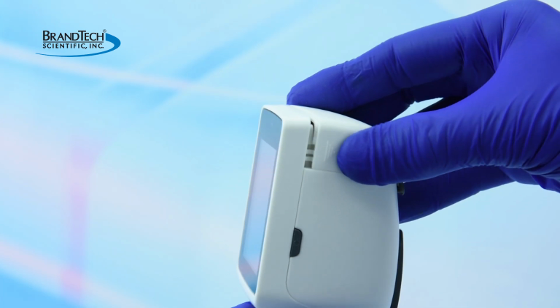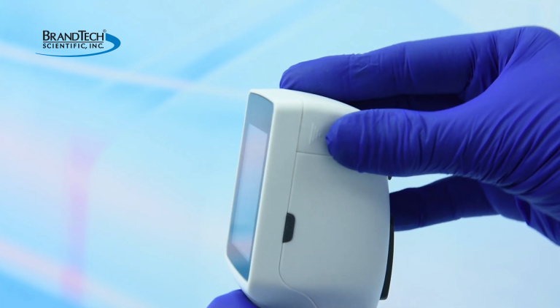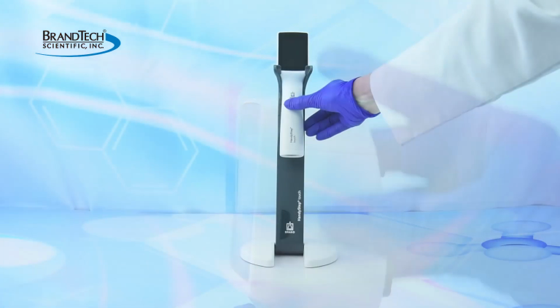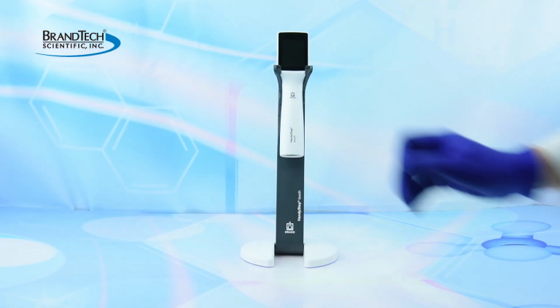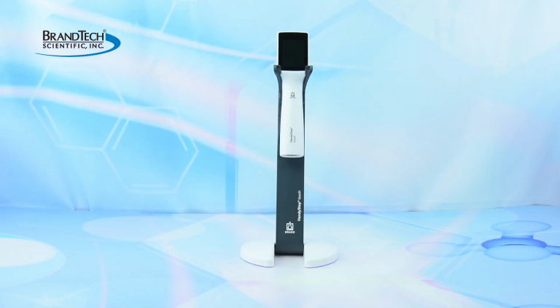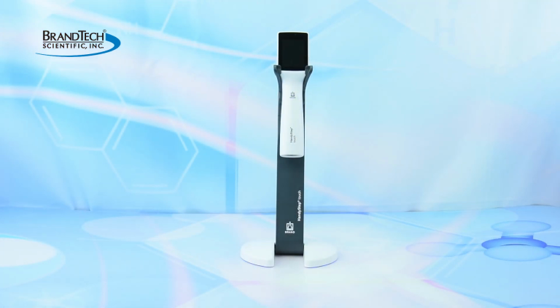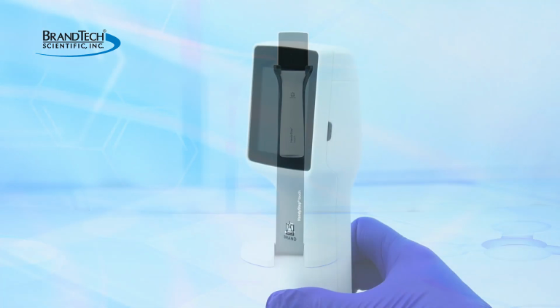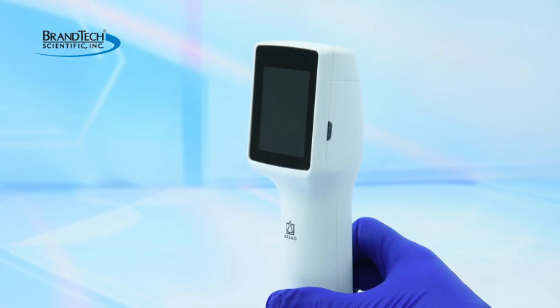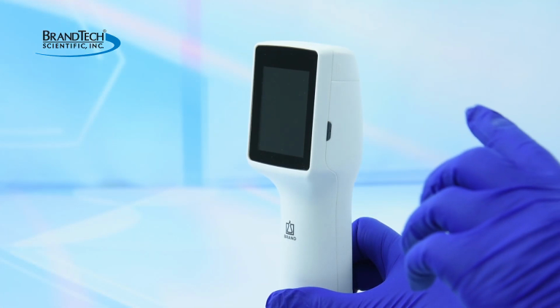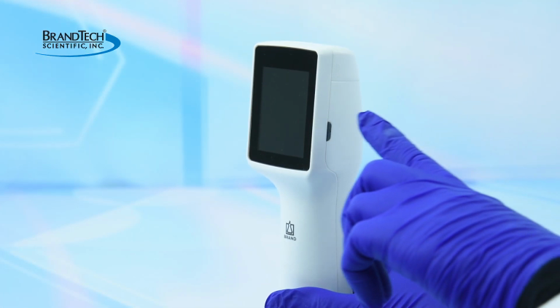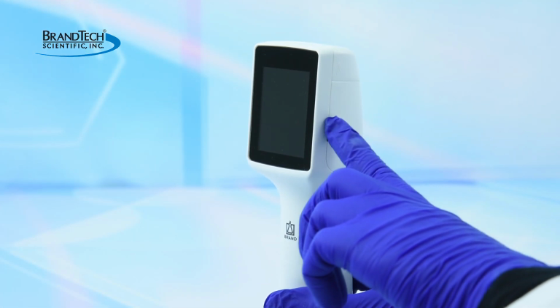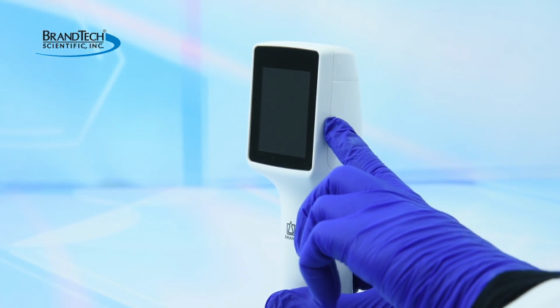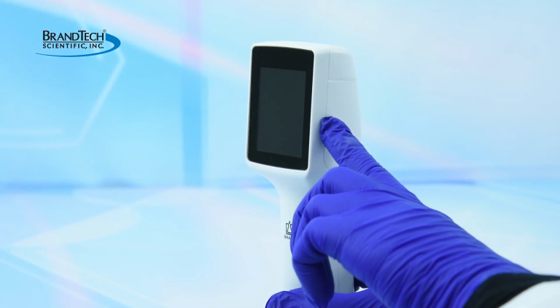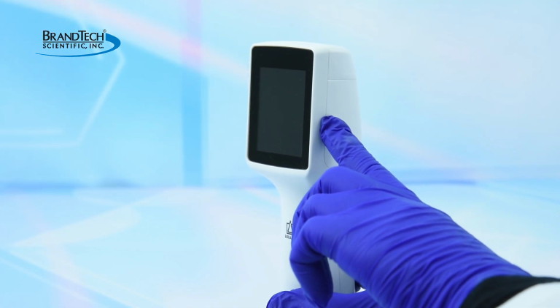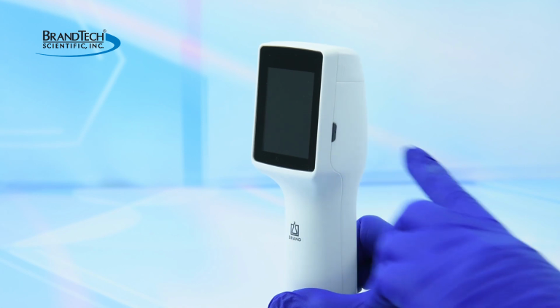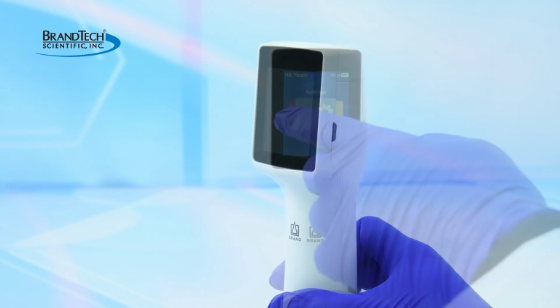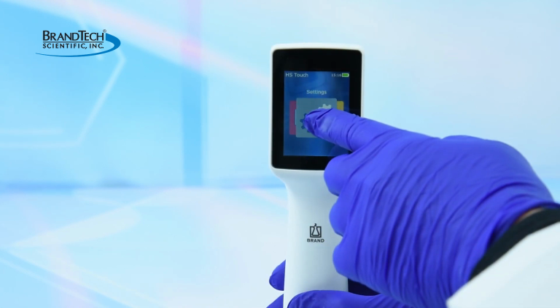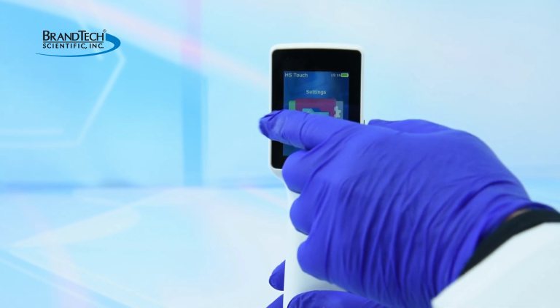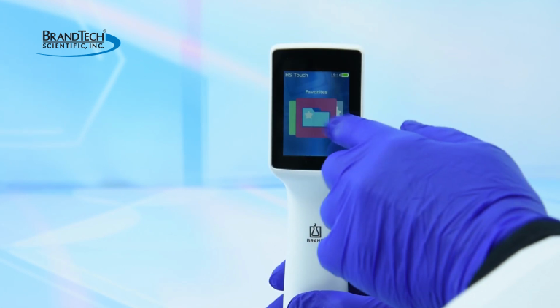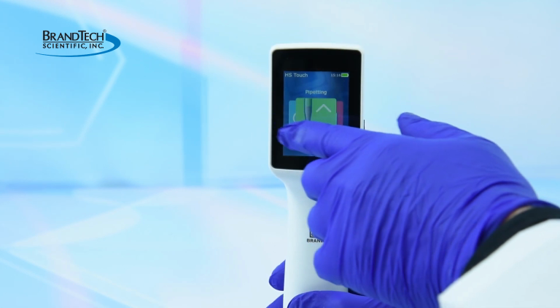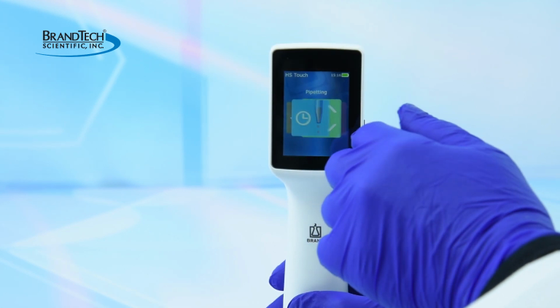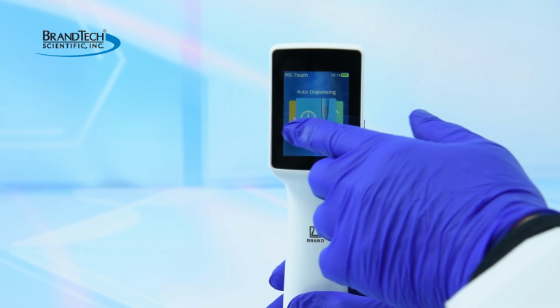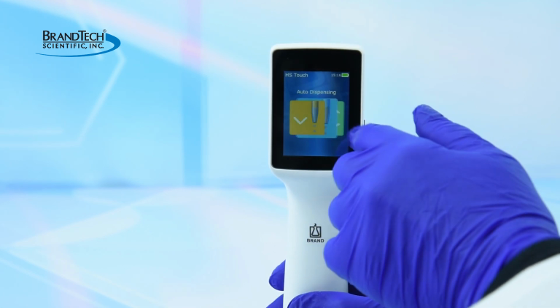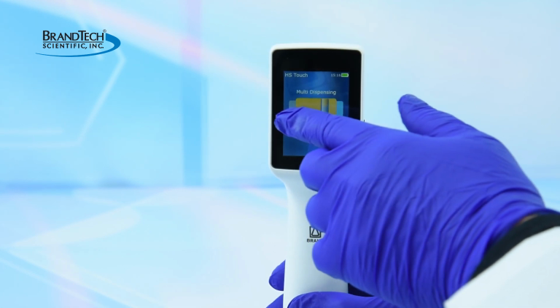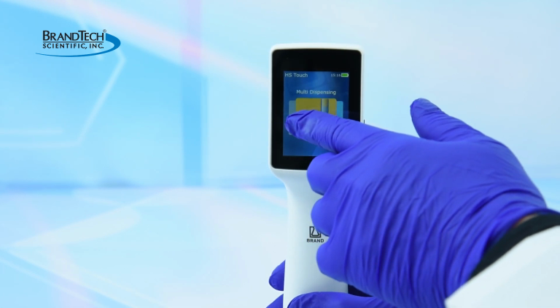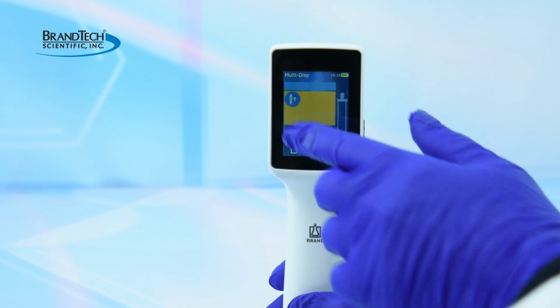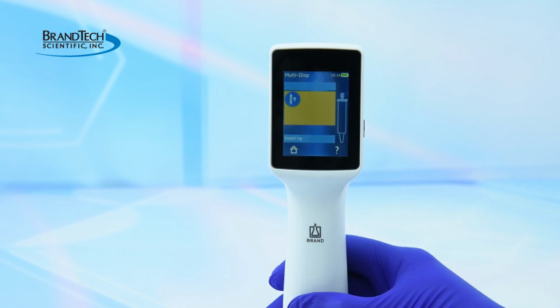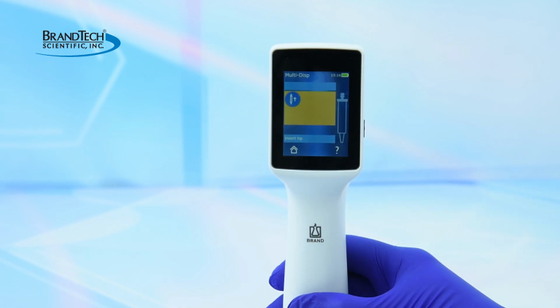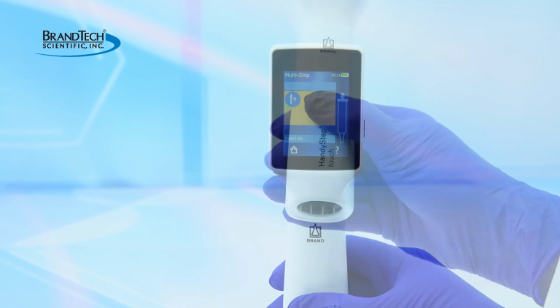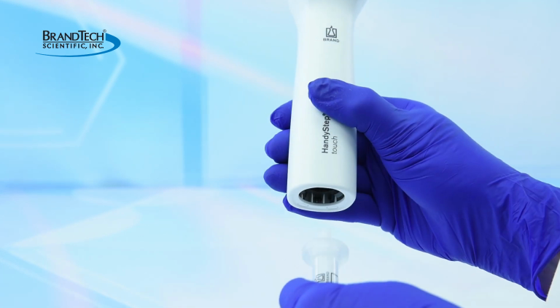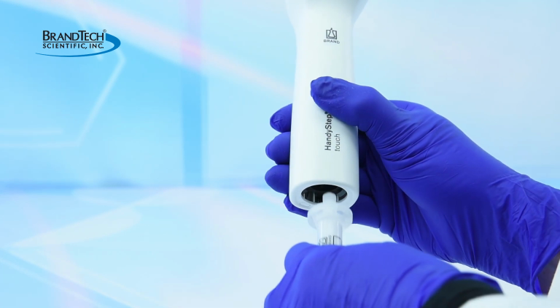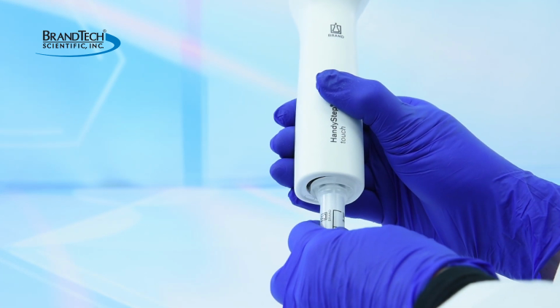The battery should be charged before use. Press the power button located to the right of the screen. Swipe left or right until the desired mode is displayed, then tap to confirm.